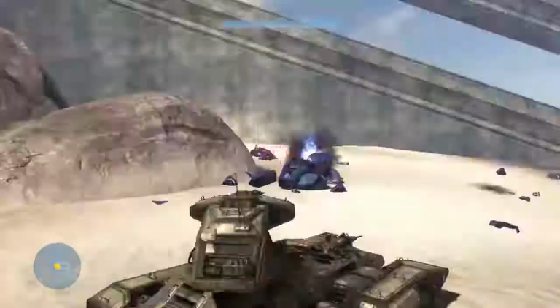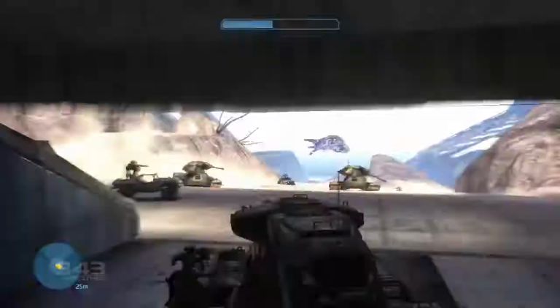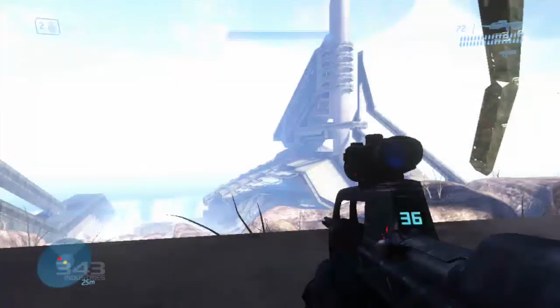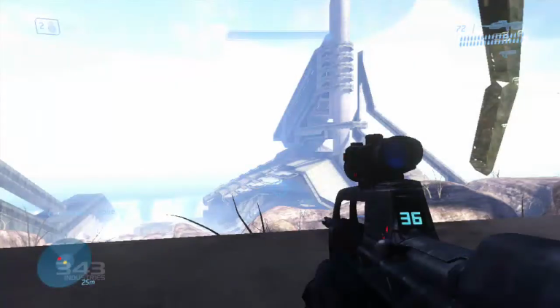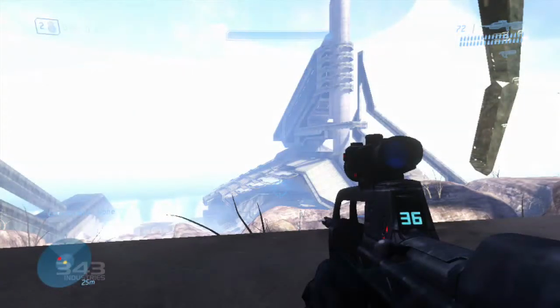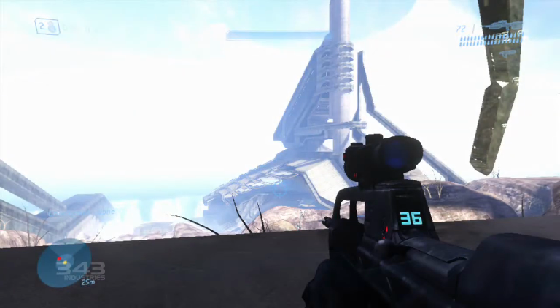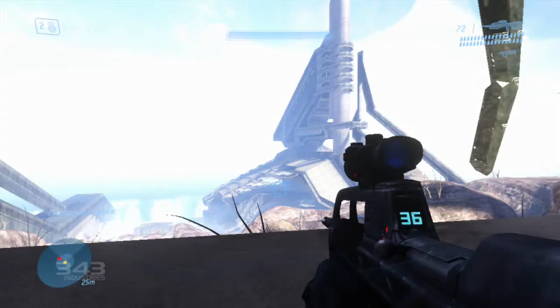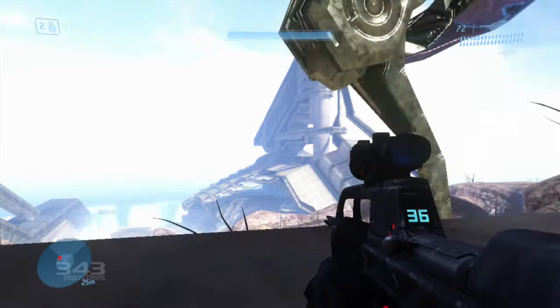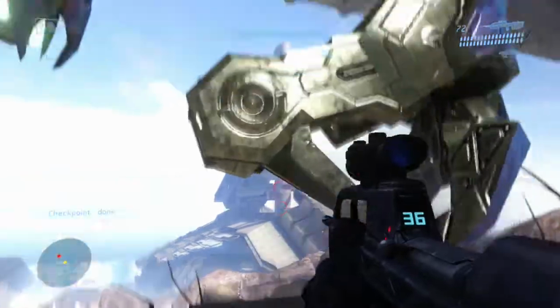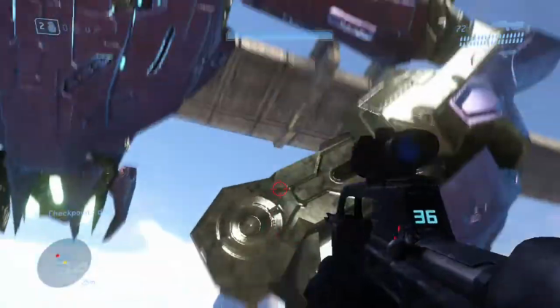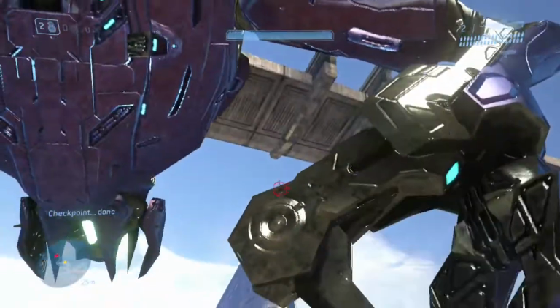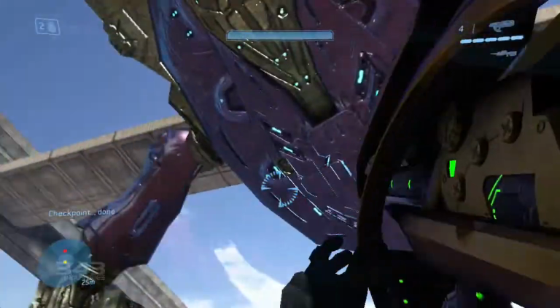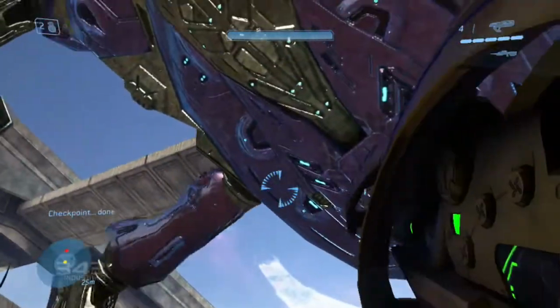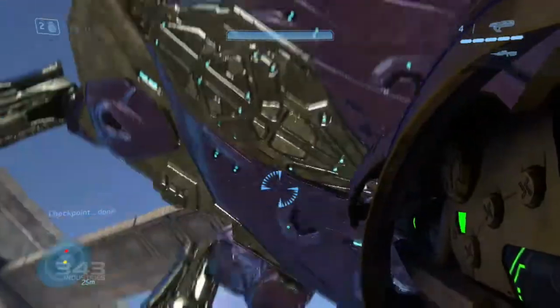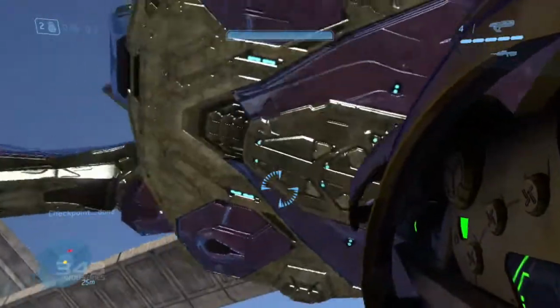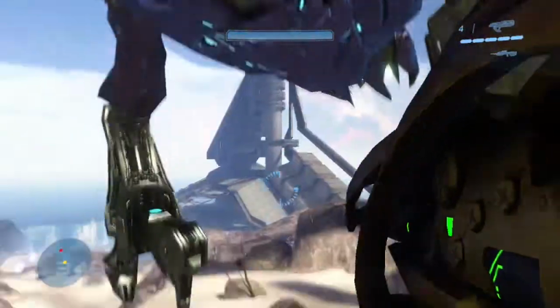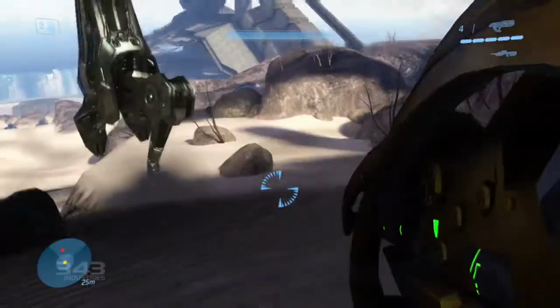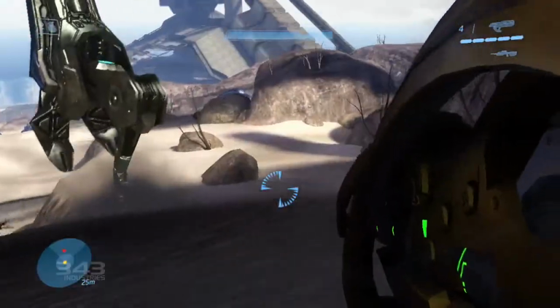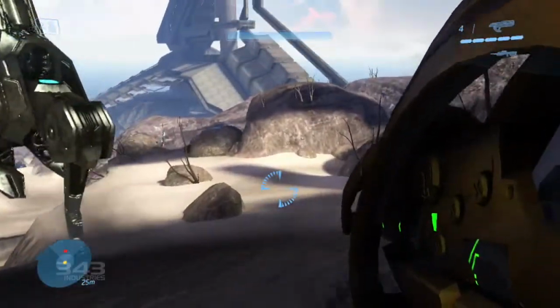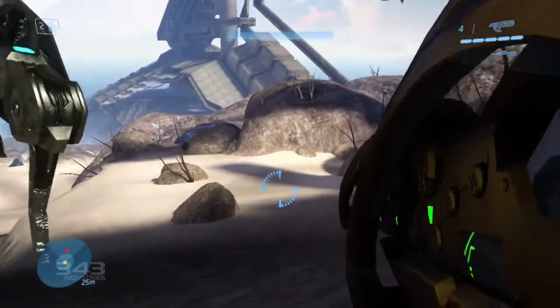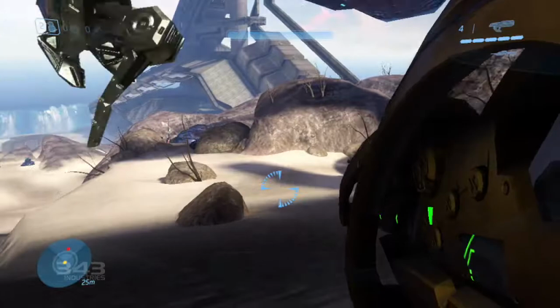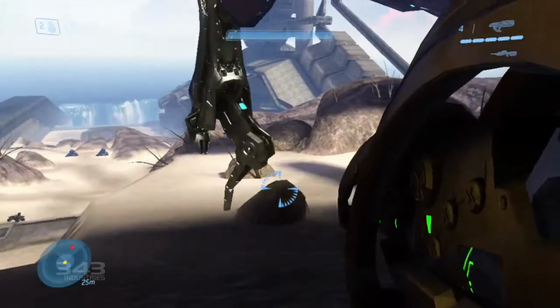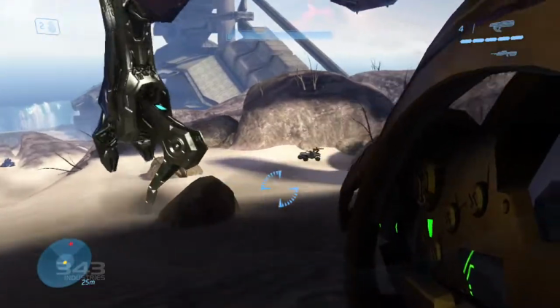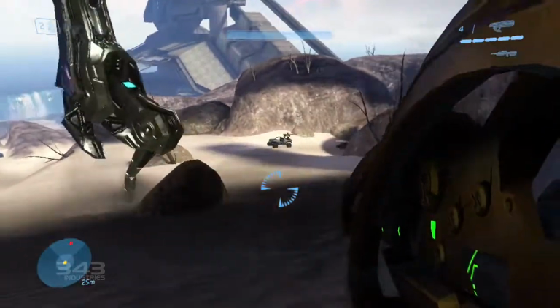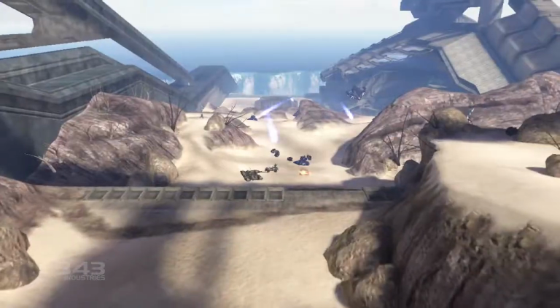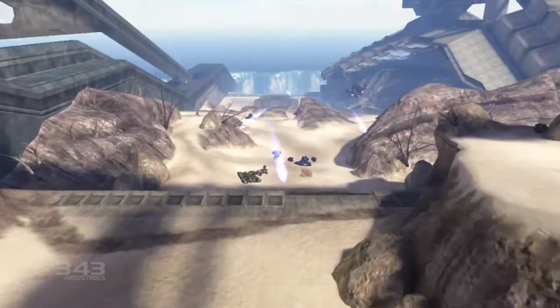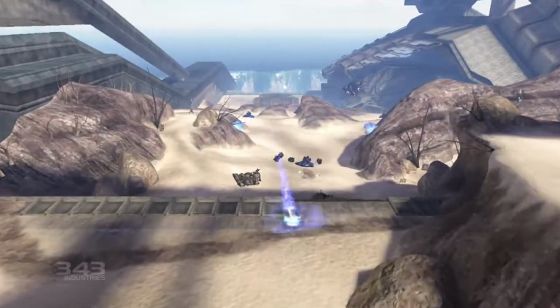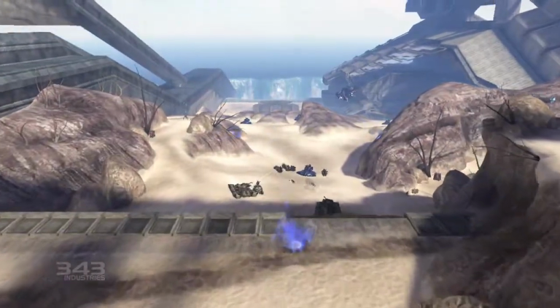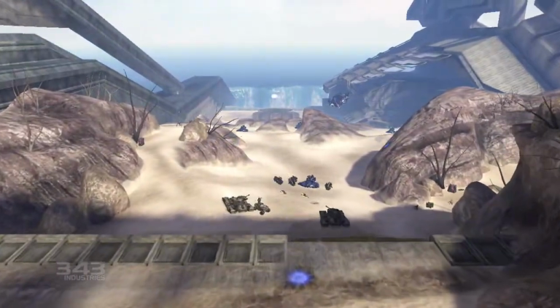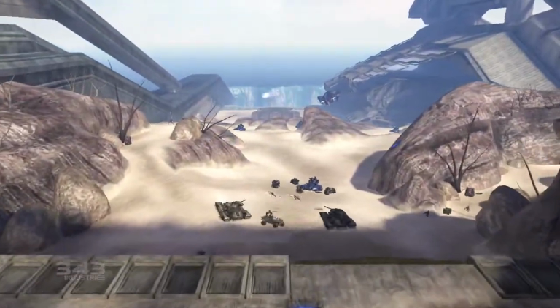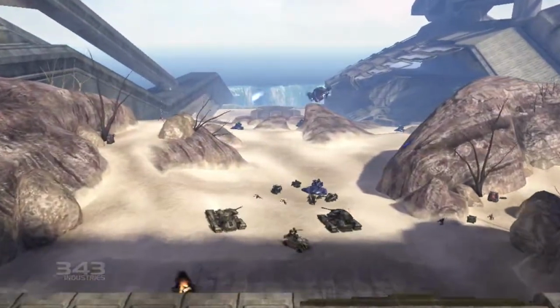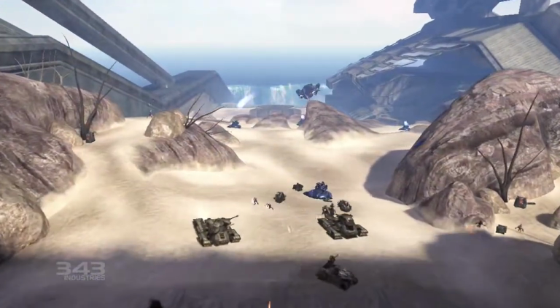OK, stop. Here's a good place to start. Welcome to the Arc Run. After flipping the switch to open a gate in the containment wall, you're told to secure this large swath of desert, which is, at first sight, jaw-dropping.